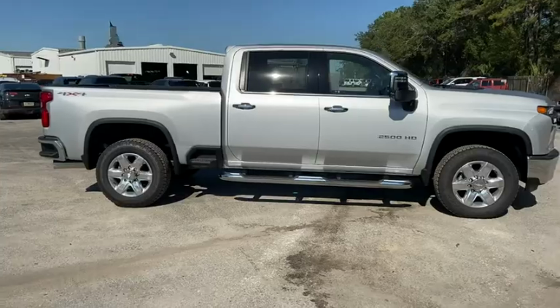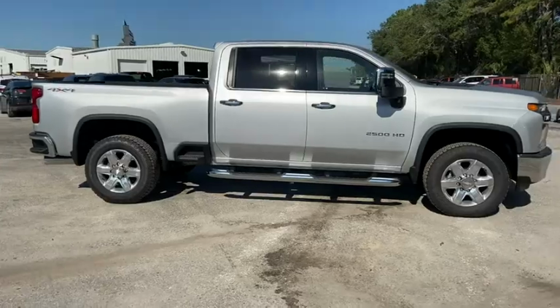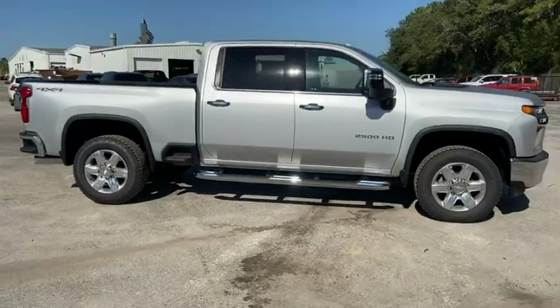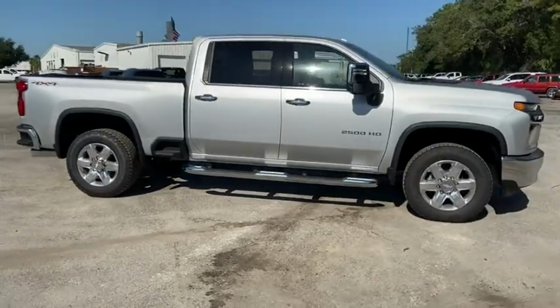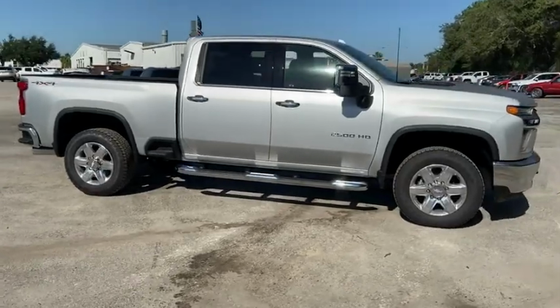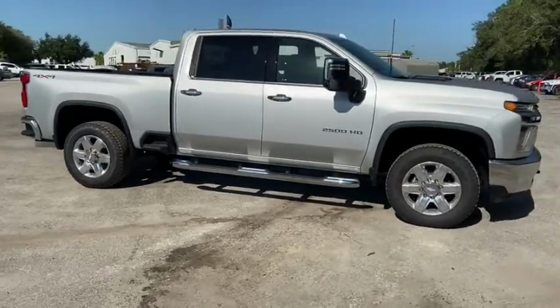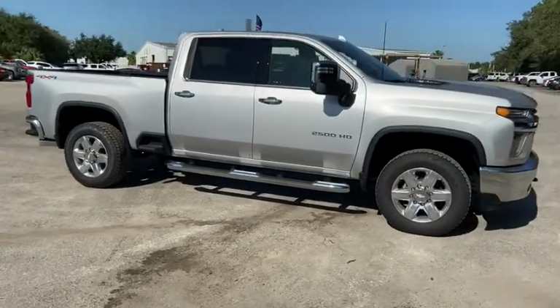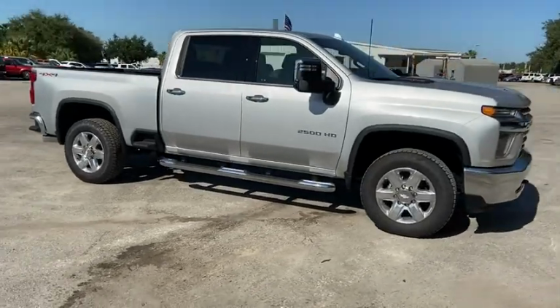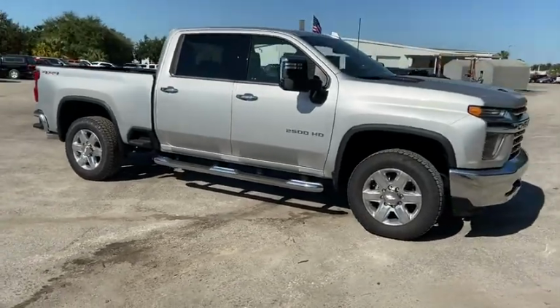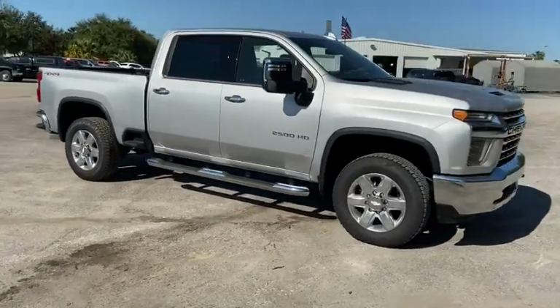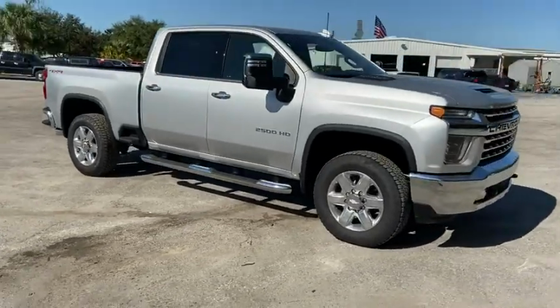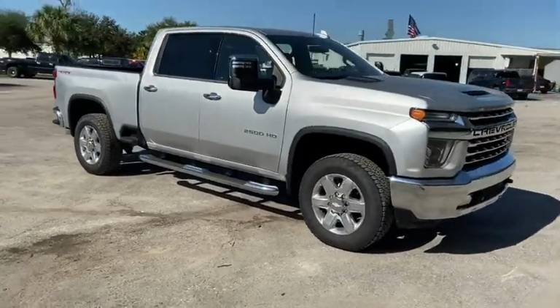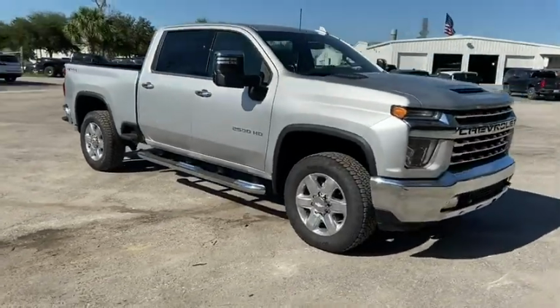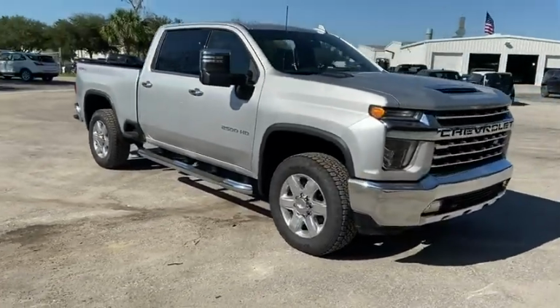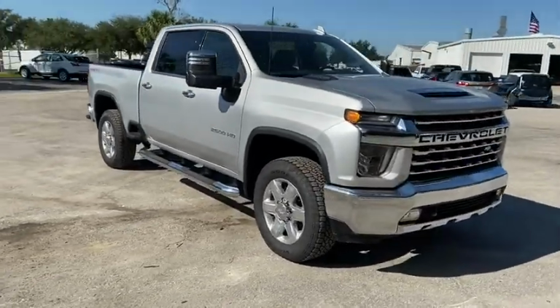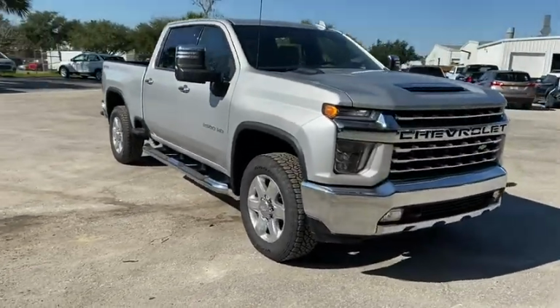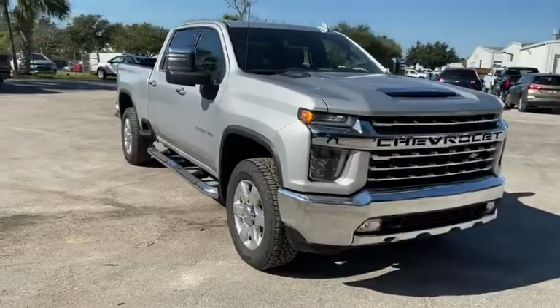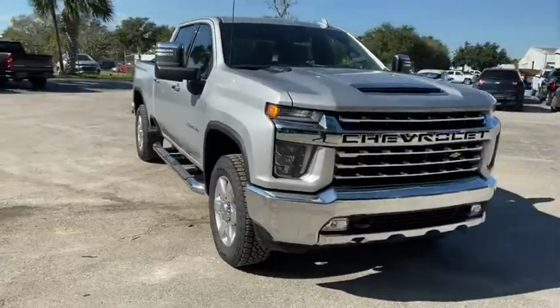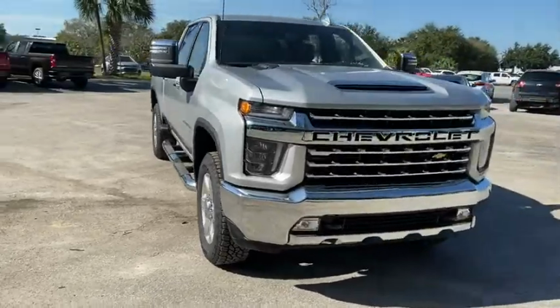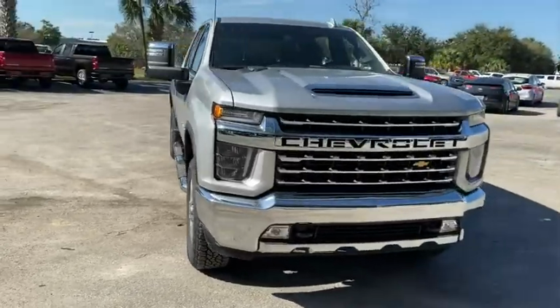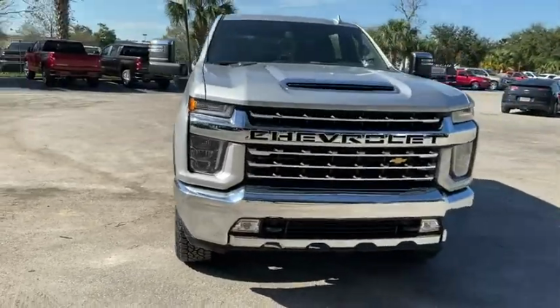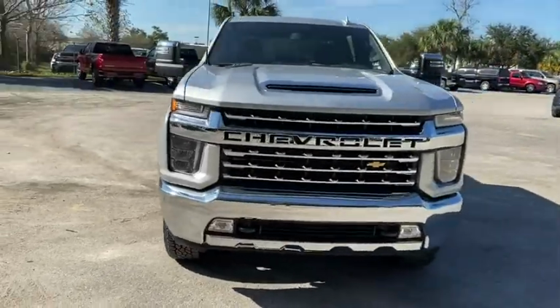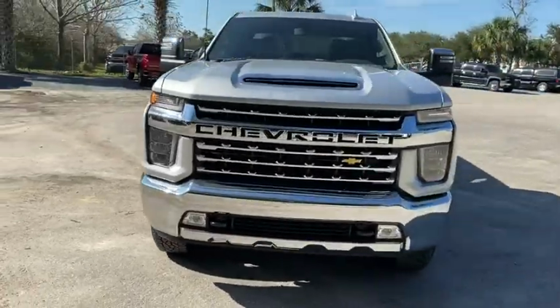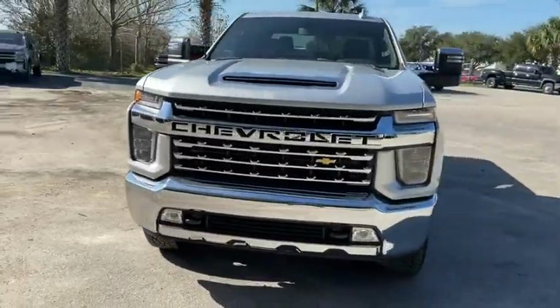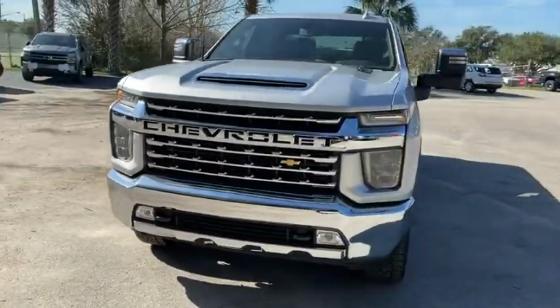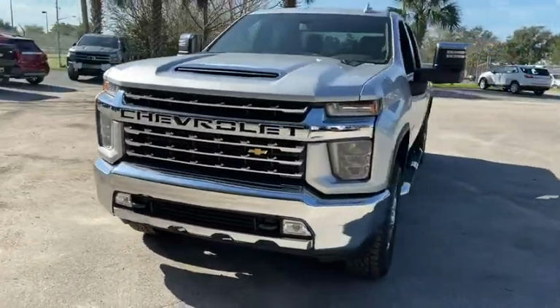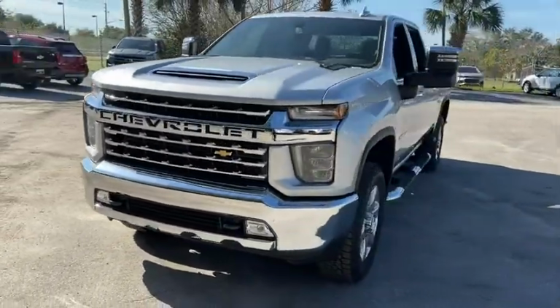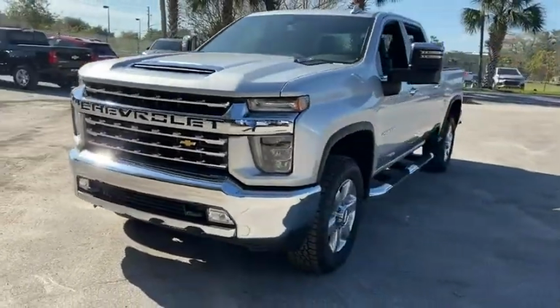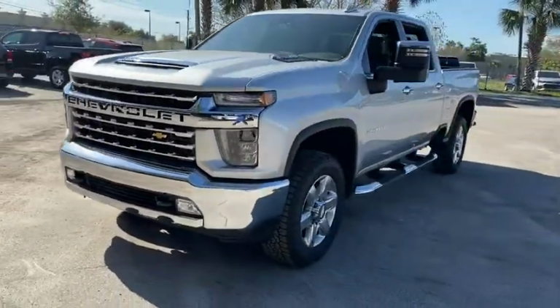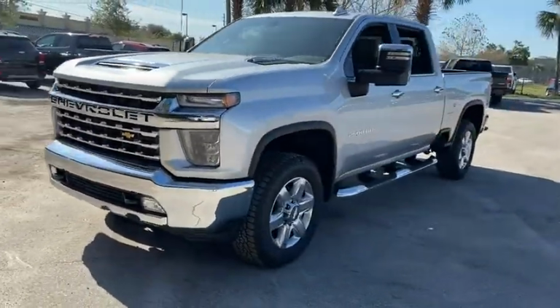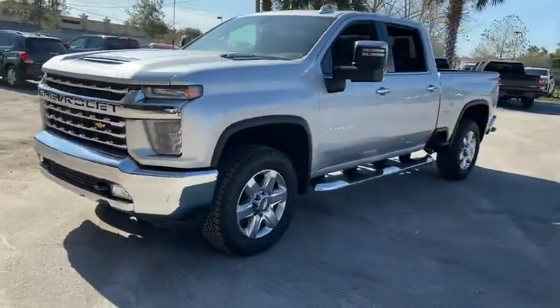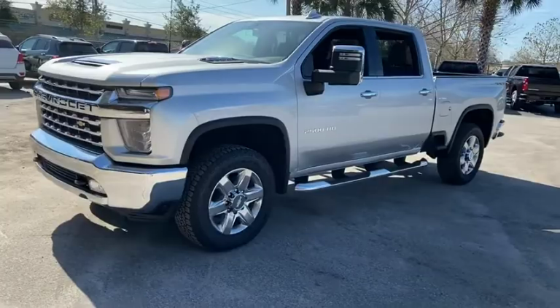We are pleased to show you the 2020 Chevrolet Silverado 2500 HD. This pickup truck pulls unlike any other. Here are some of this vehicle's great options.